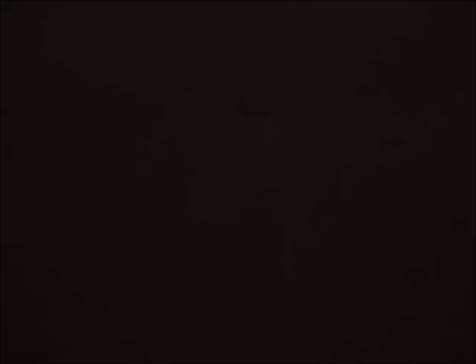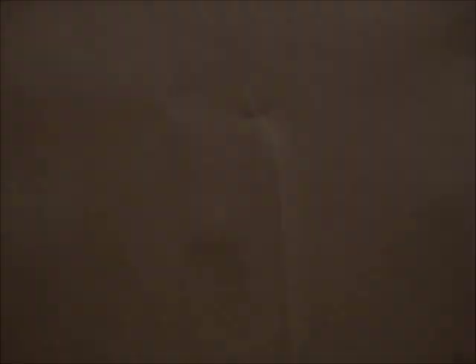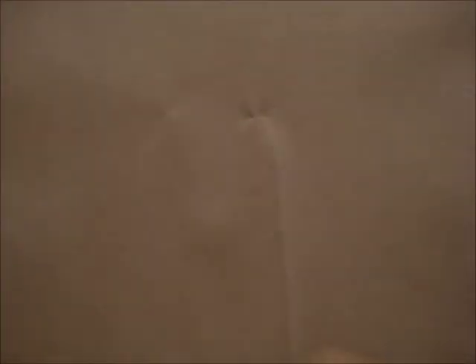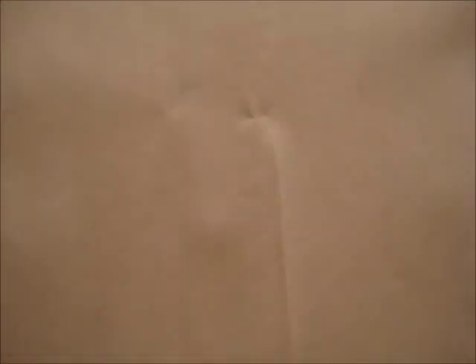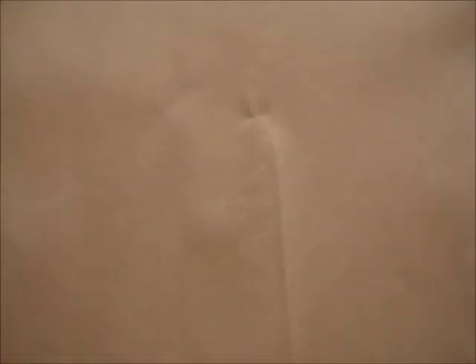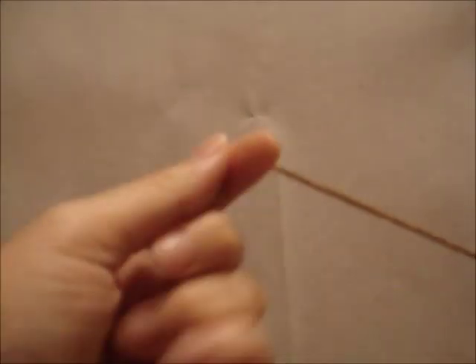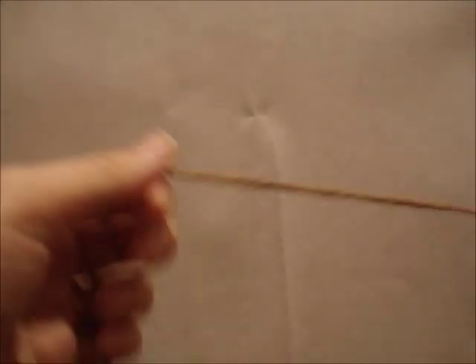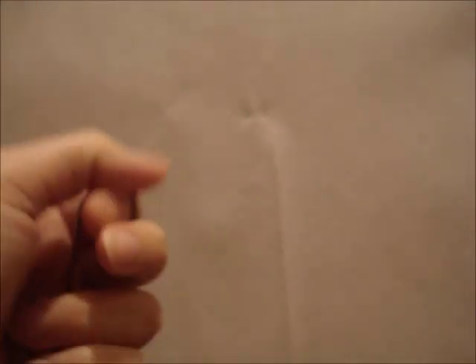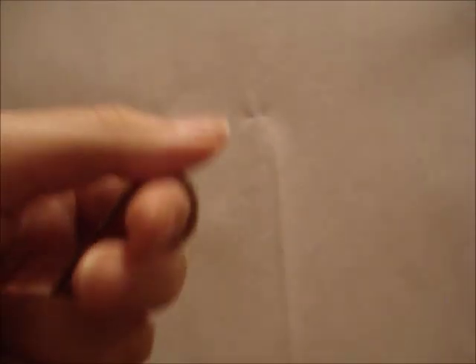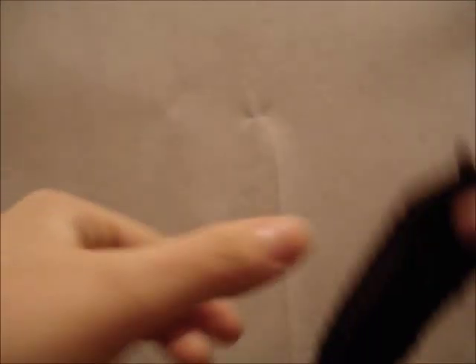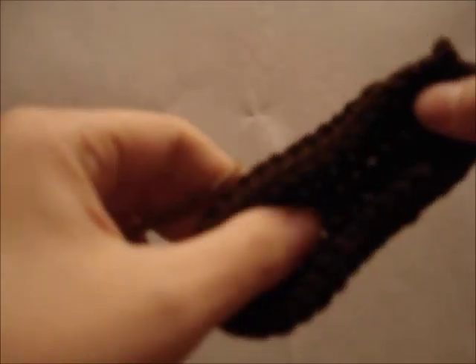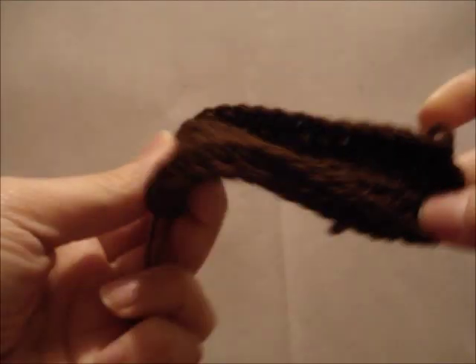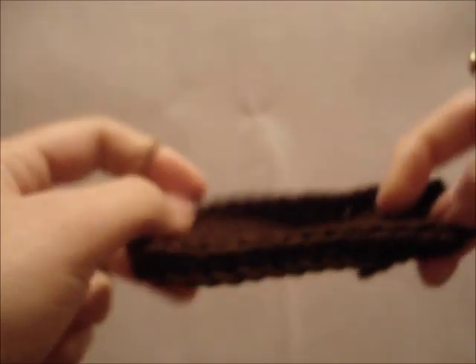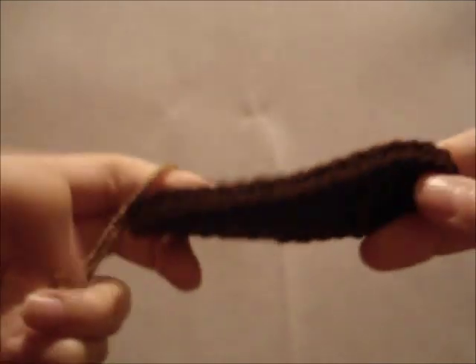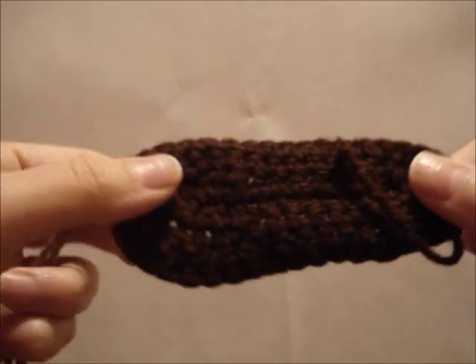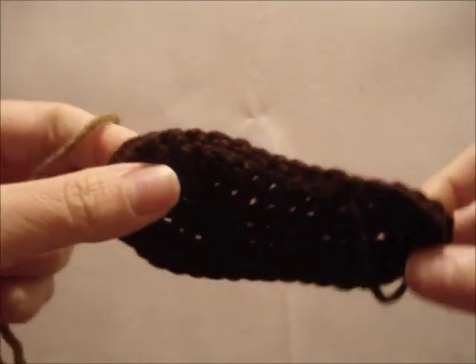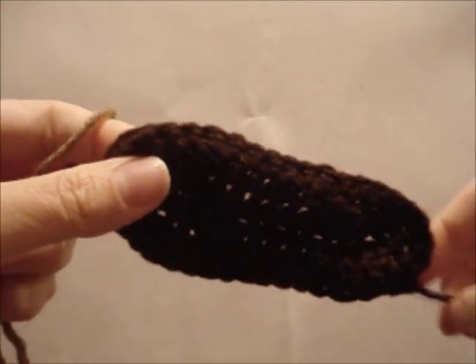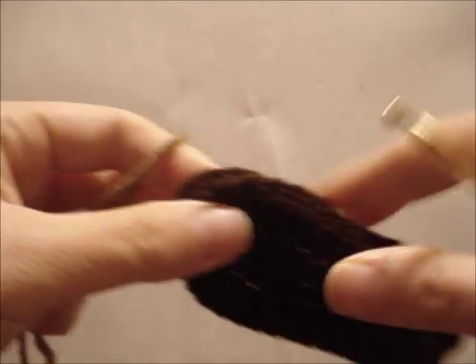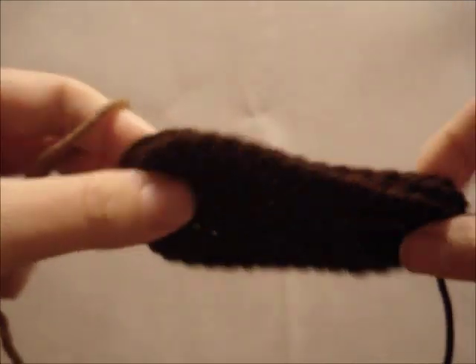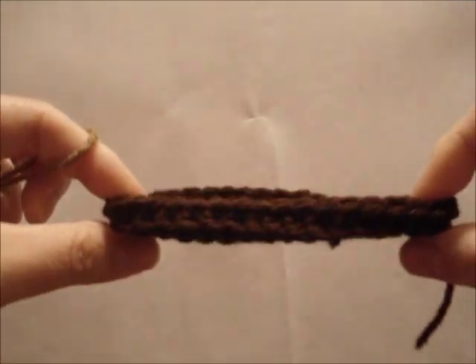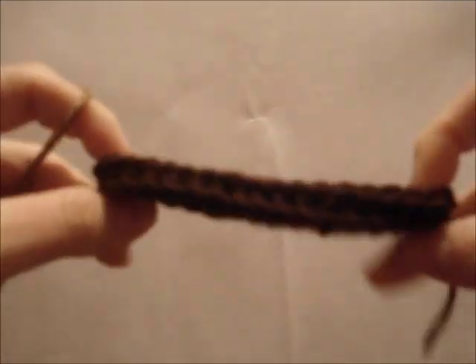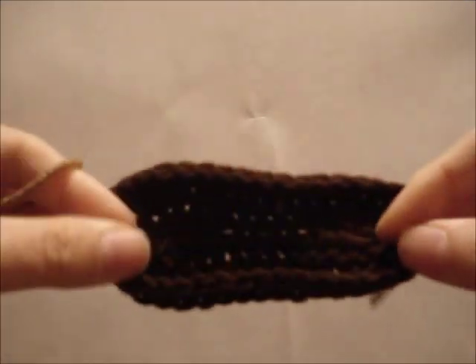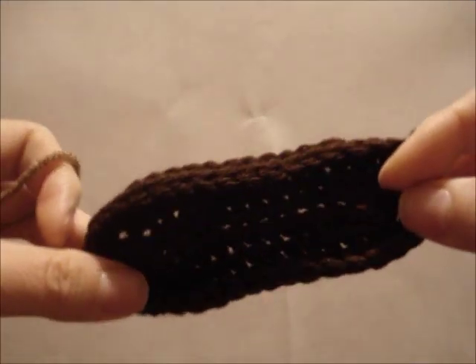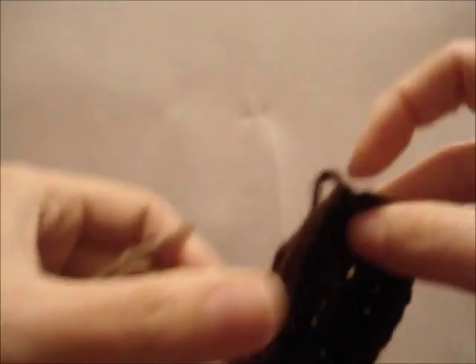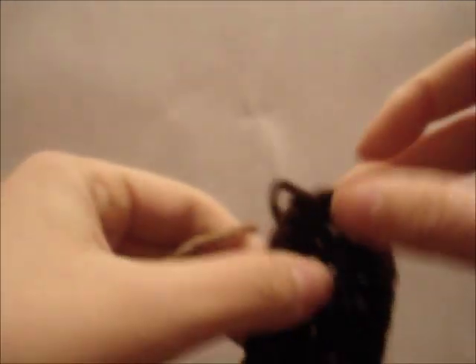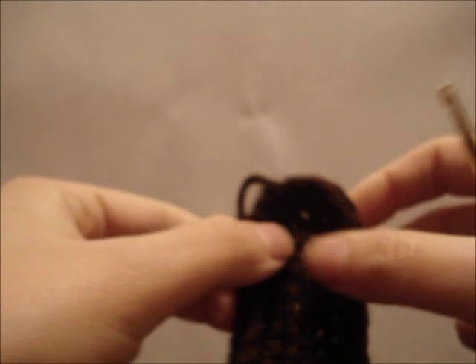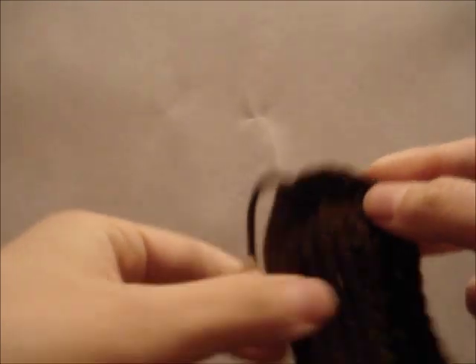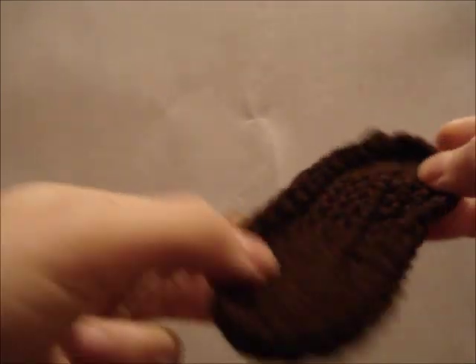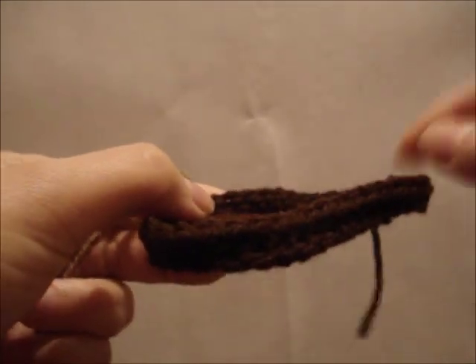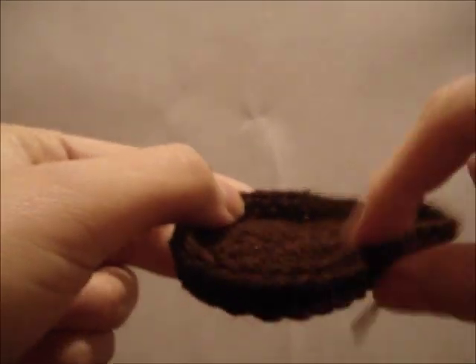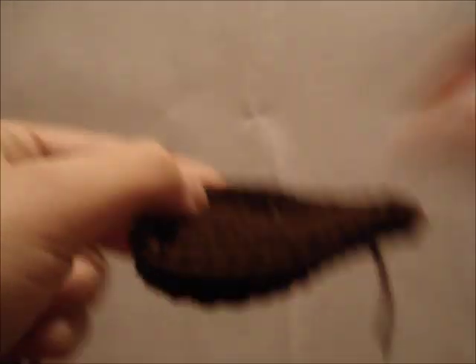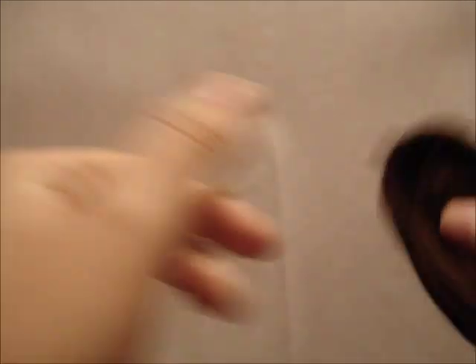This will be the second part of my loopy boot tutorial. We finished the first part with our sole, our booty sole, and now I'm going to show you how to crochet the toe top.